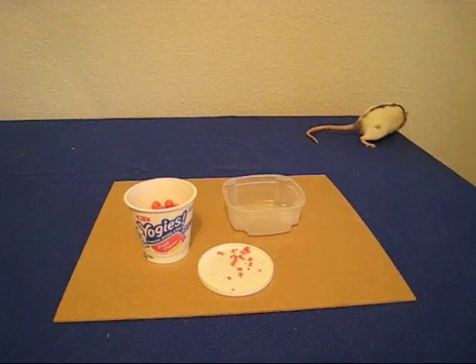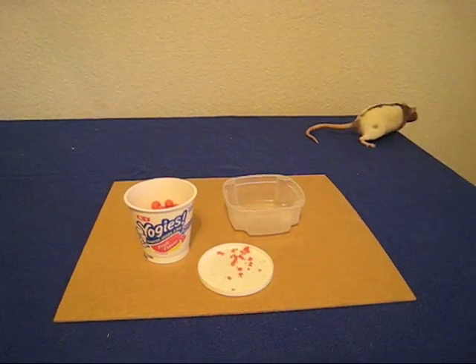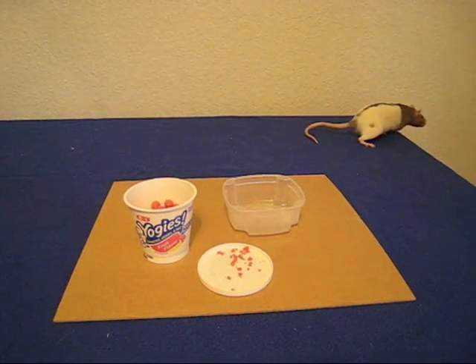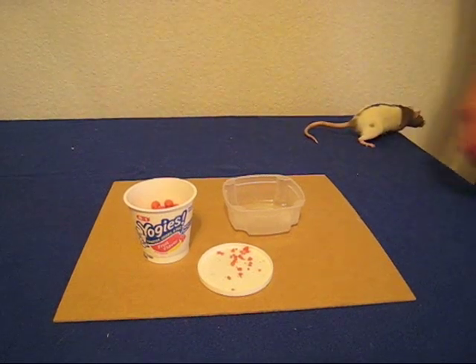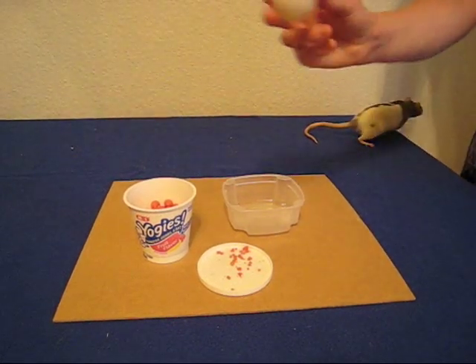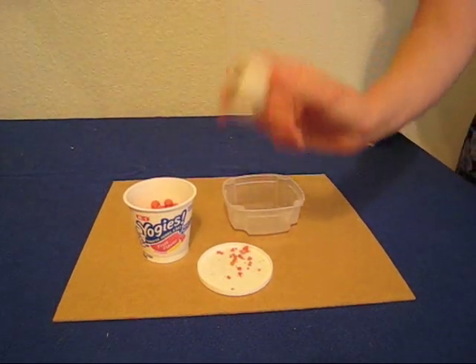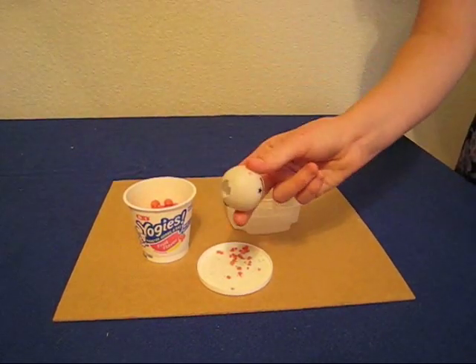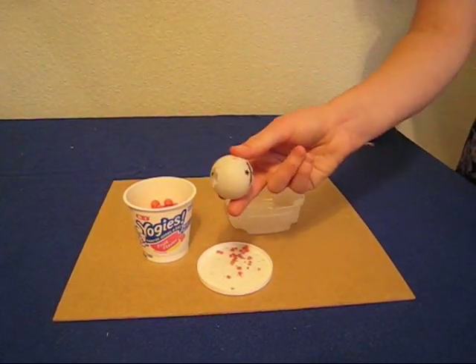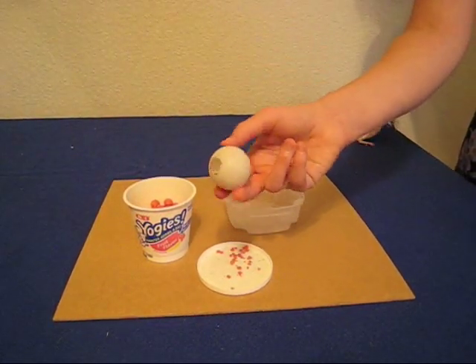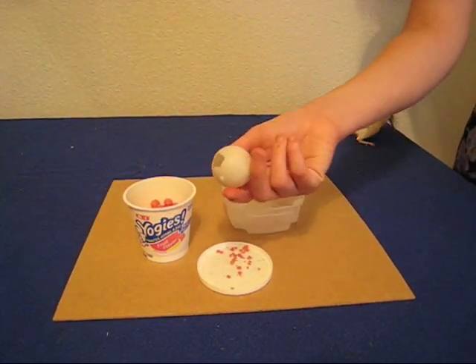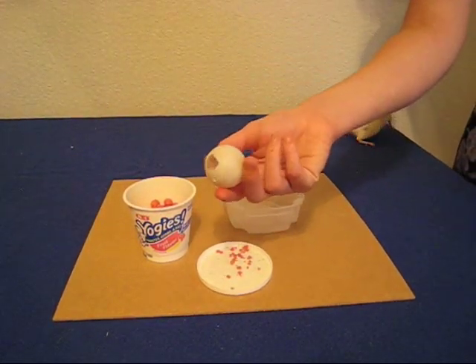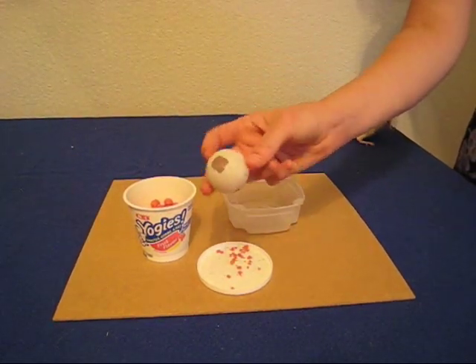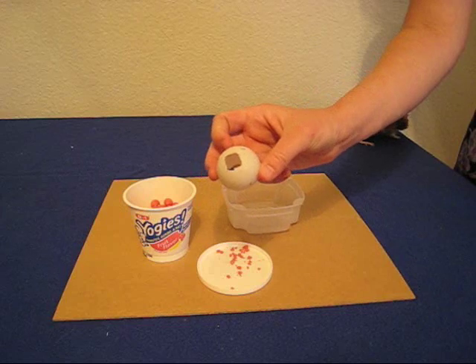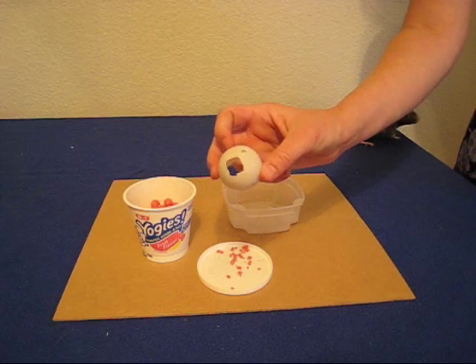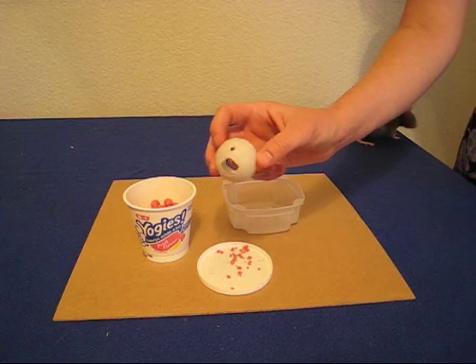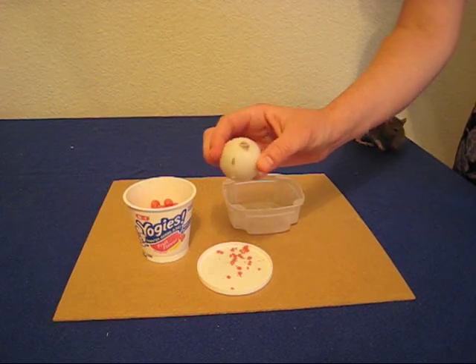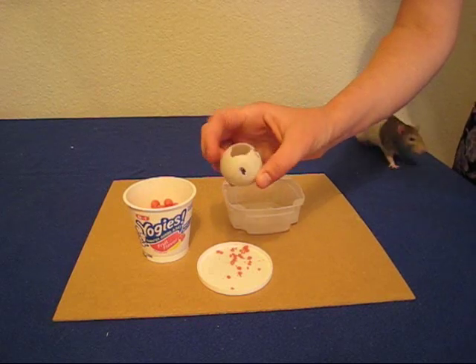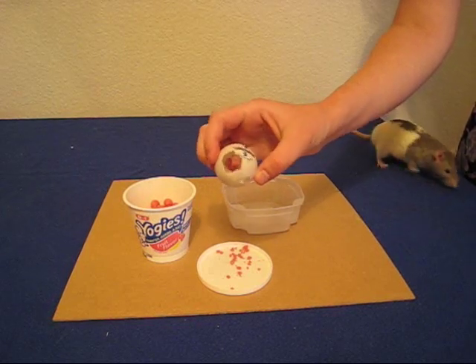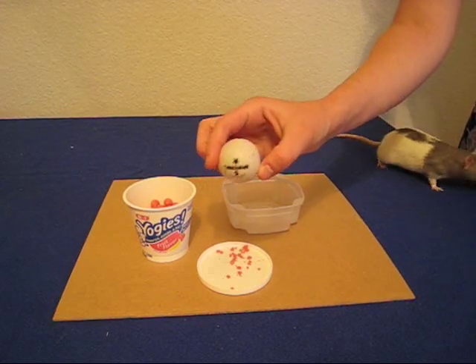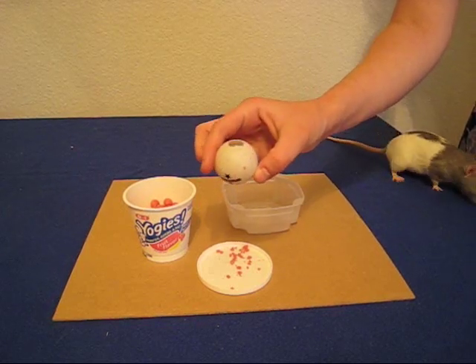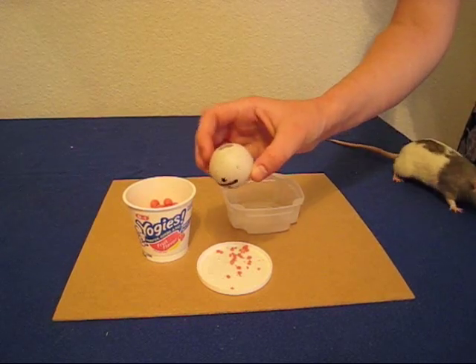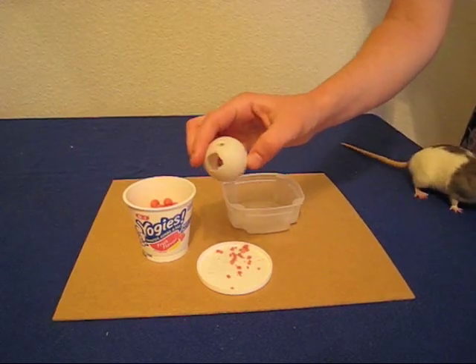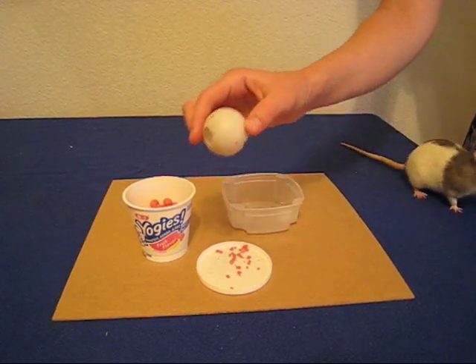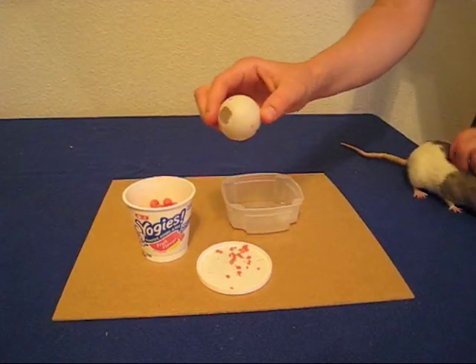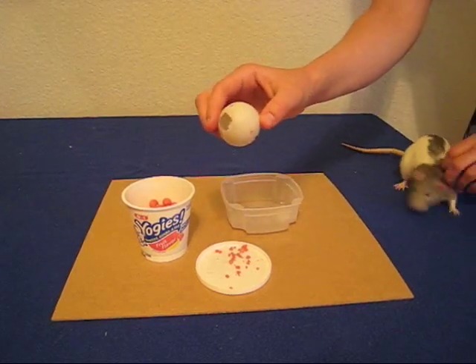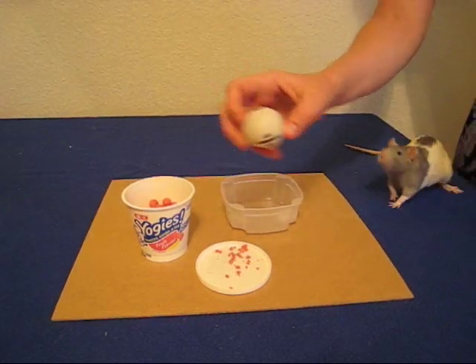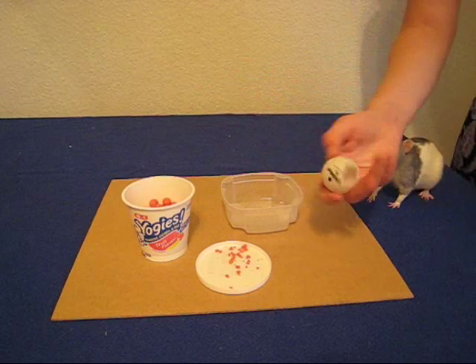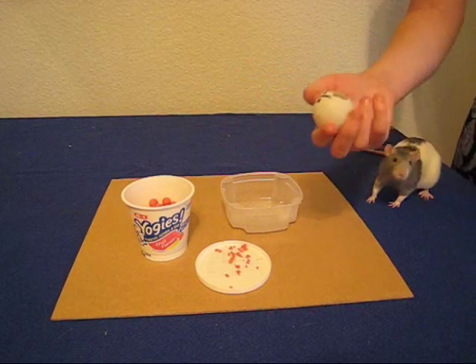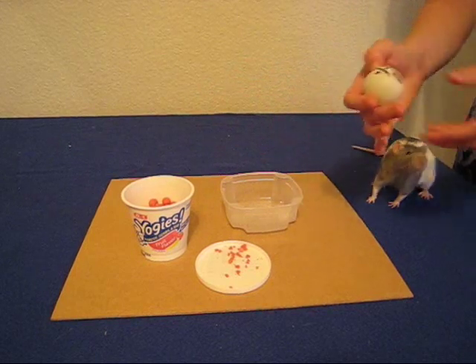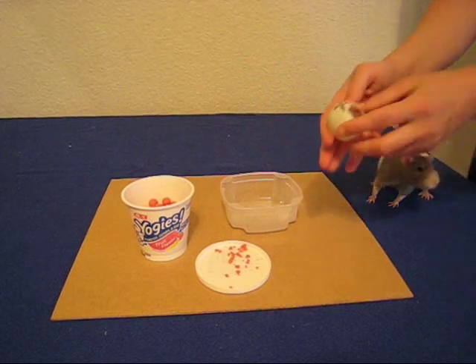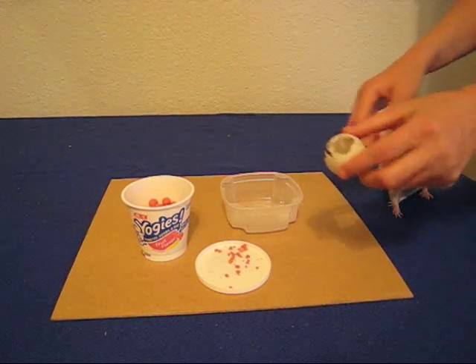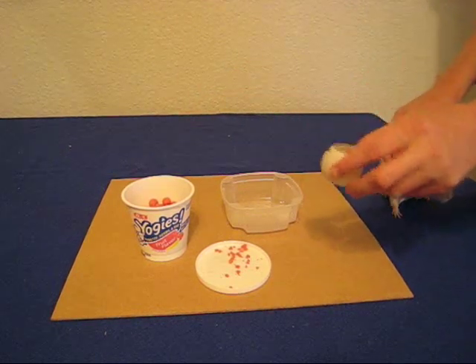Finally, you'll need the basketball, which in this case is a ping pong ball that has holes in it, conveniently chewed by the rat. The holes allow the rat to get a better grip on the ball.